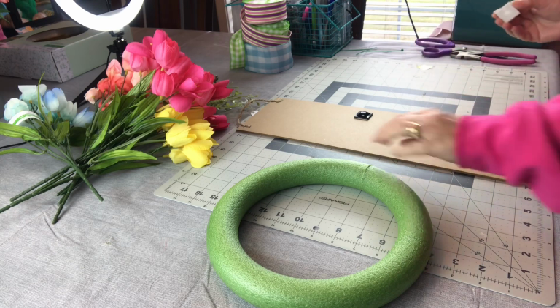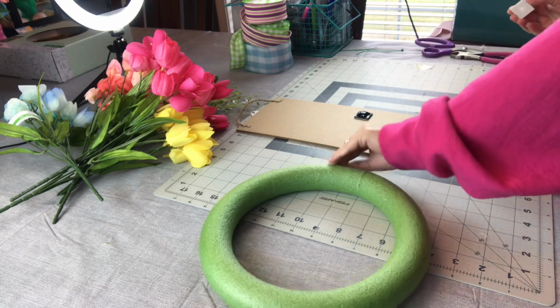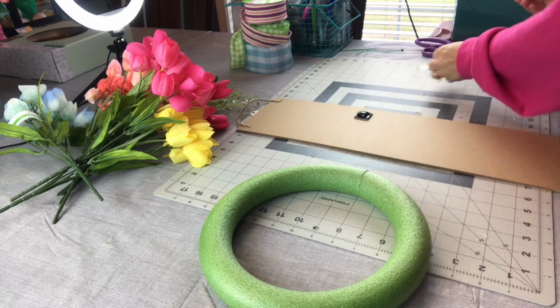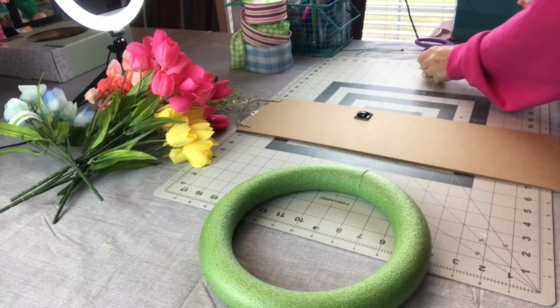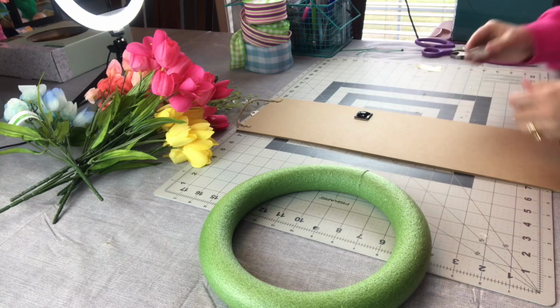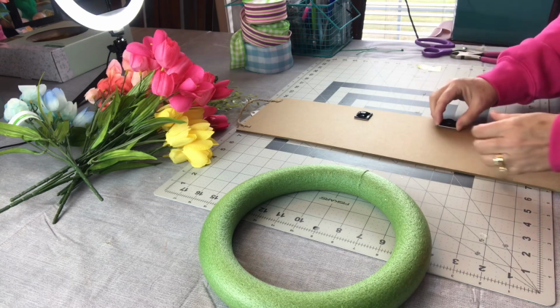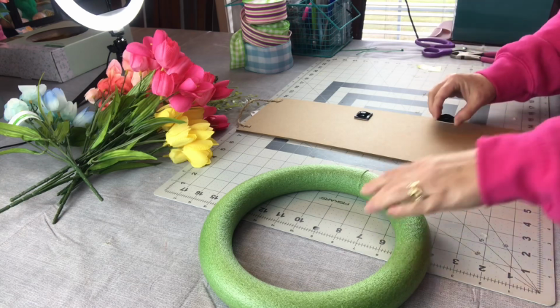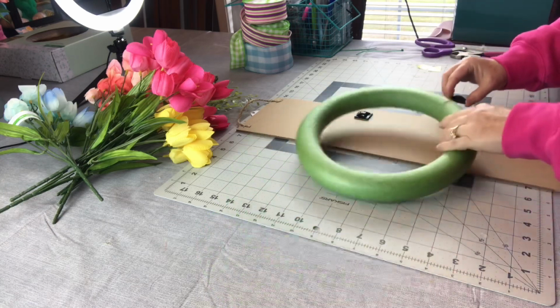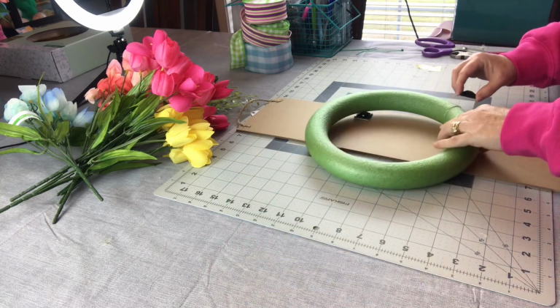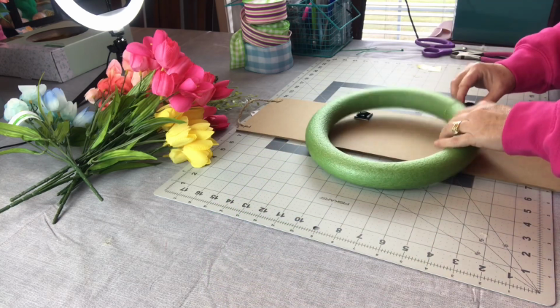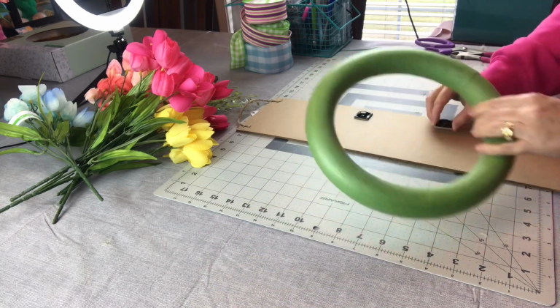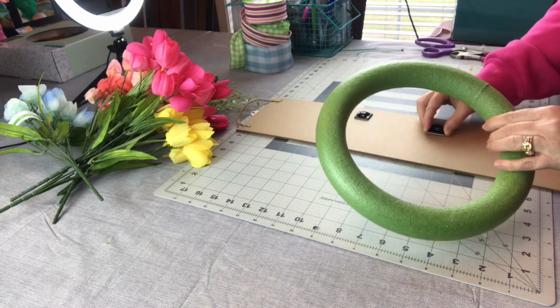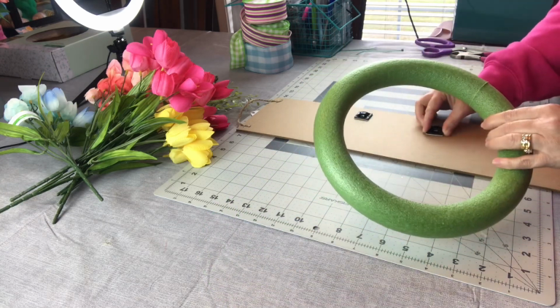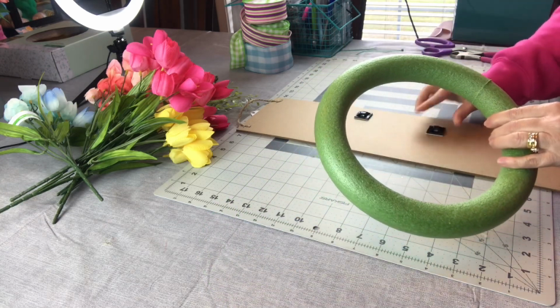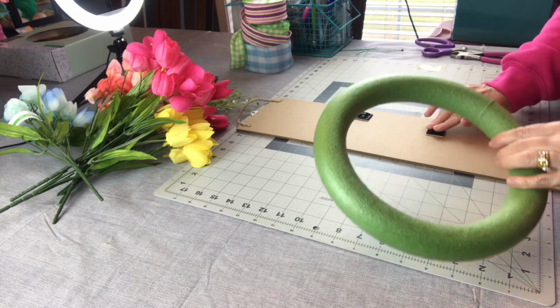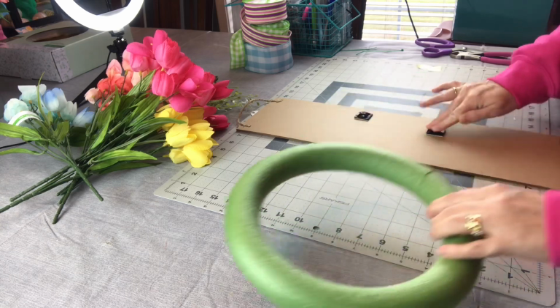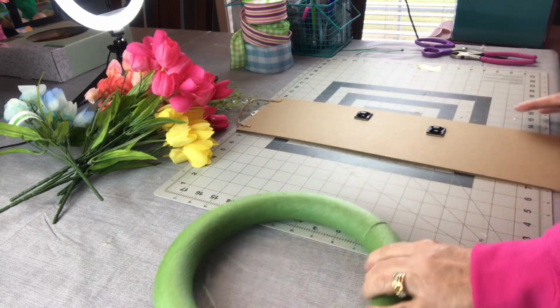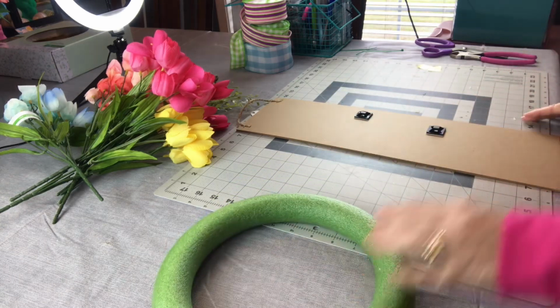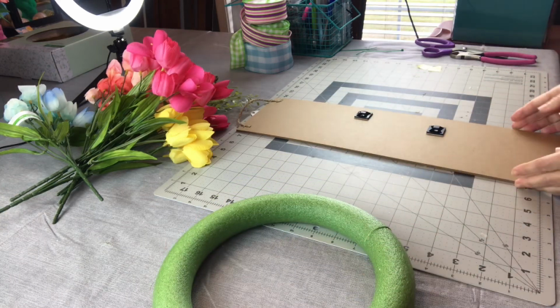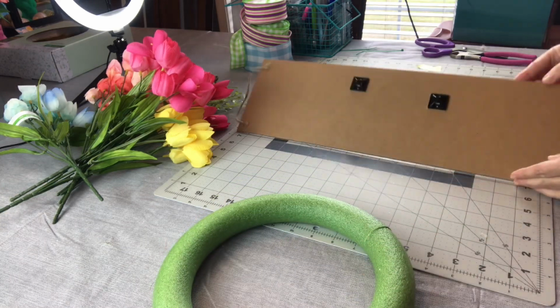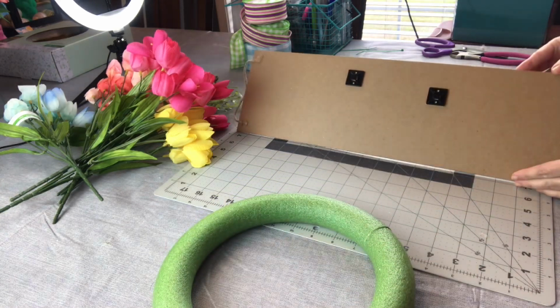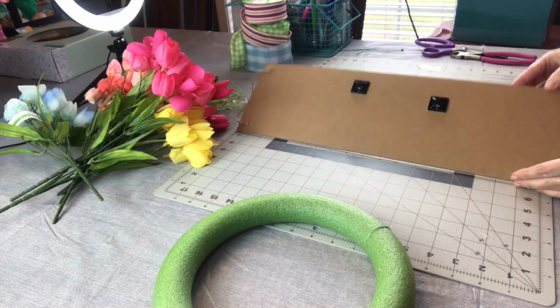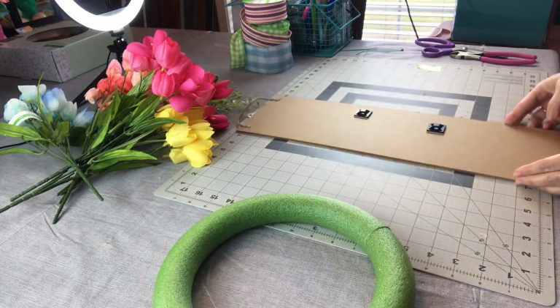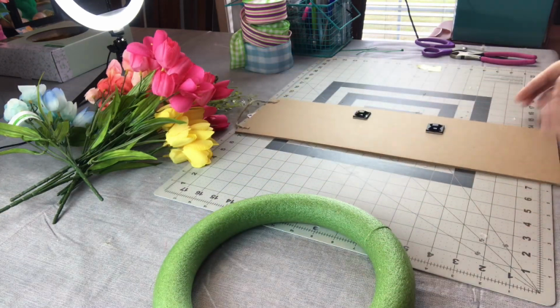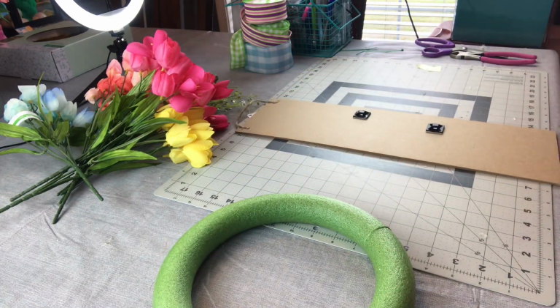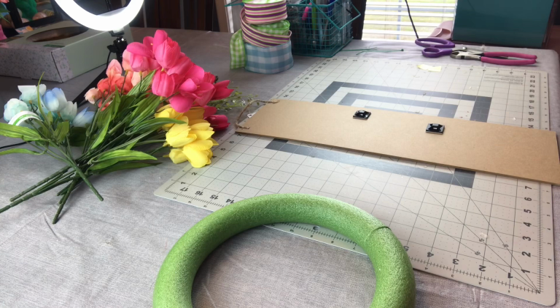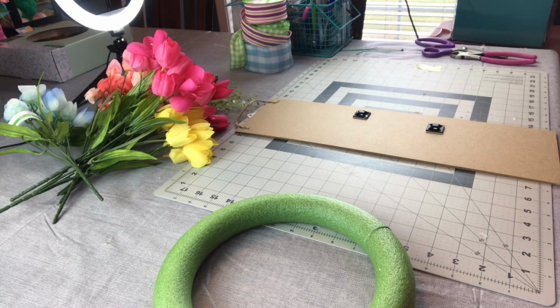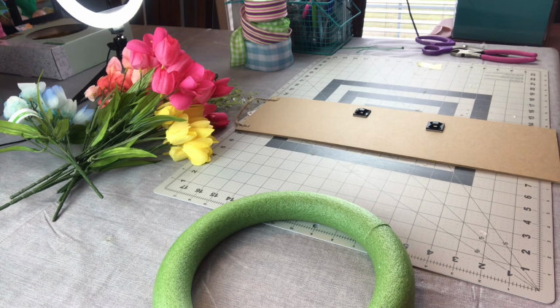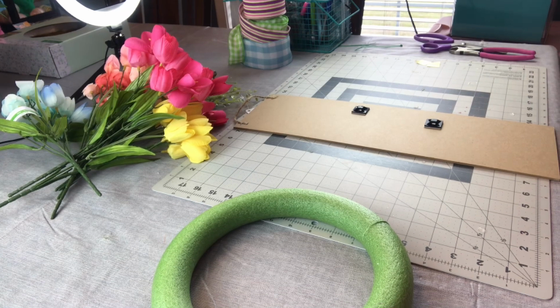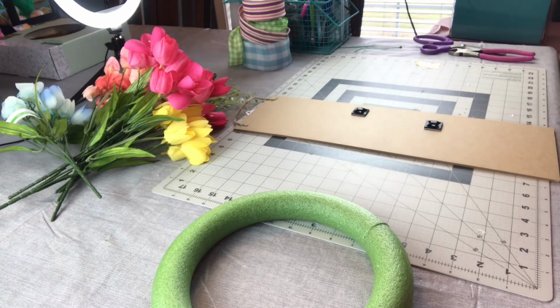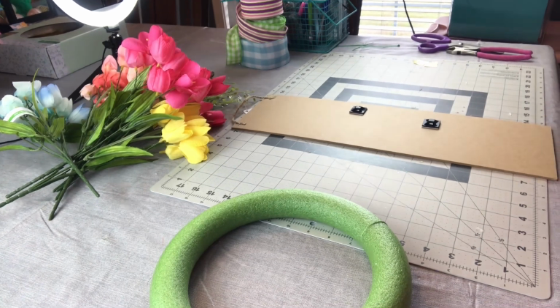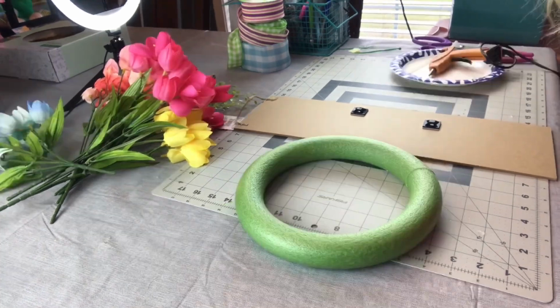I am going to be placing my welcome sign on the left side of my wreath. You can place yours wherever you would like, and this will also work with a round sign so you don't have to use a rectangle sign unless you just want to.